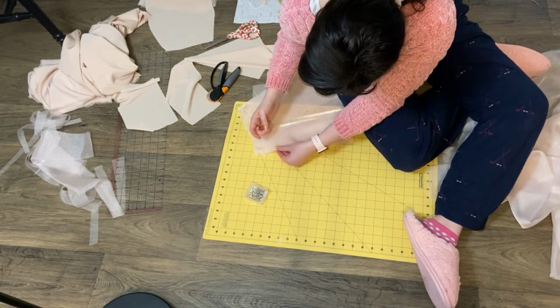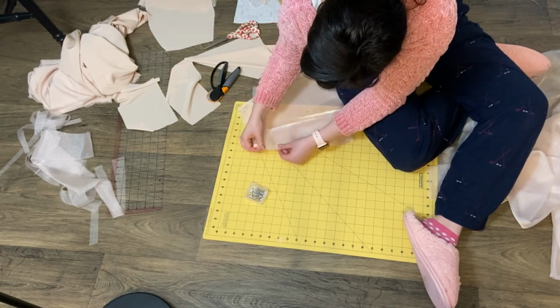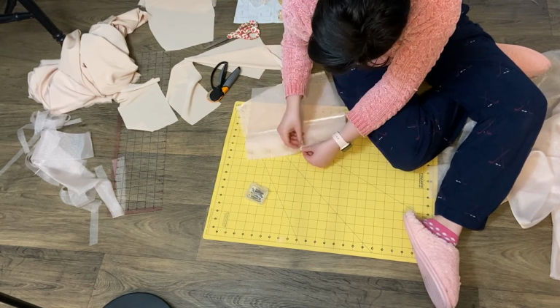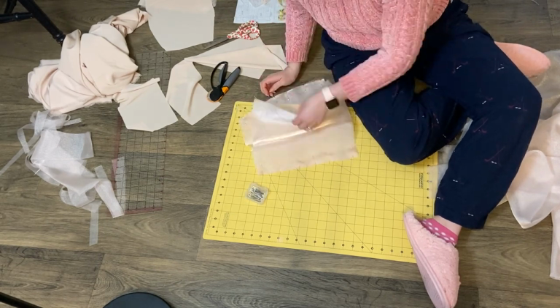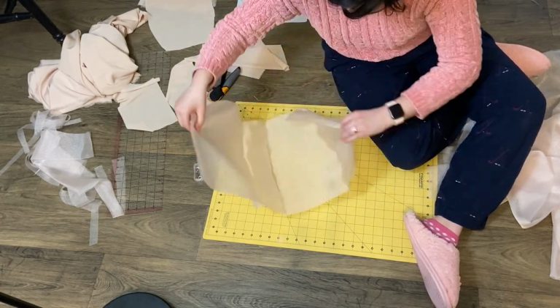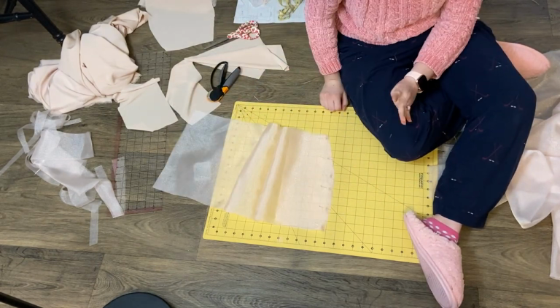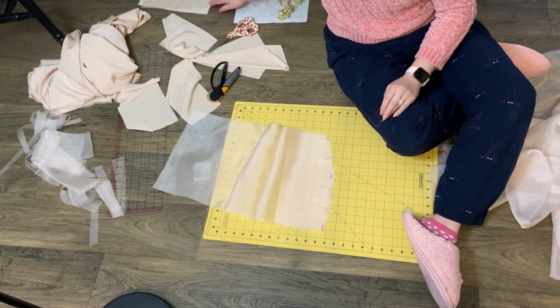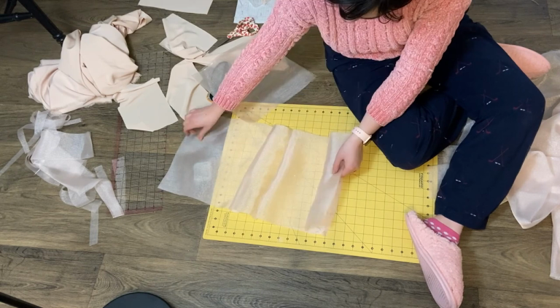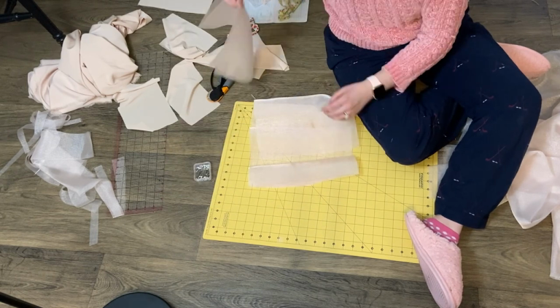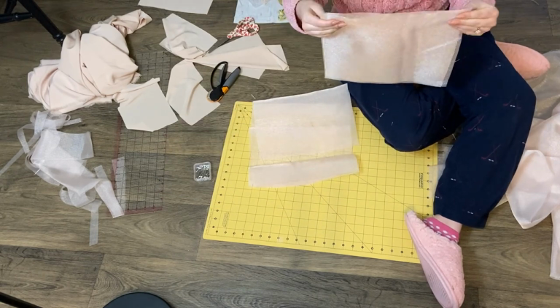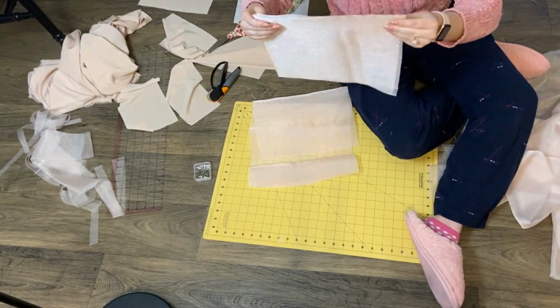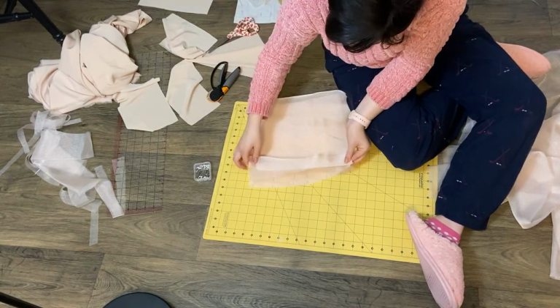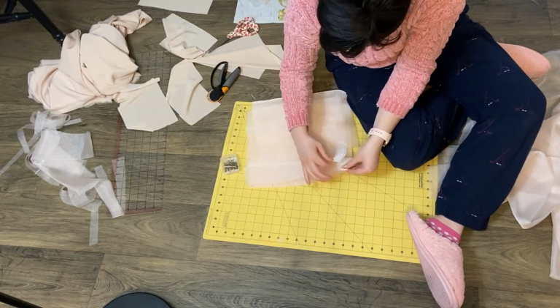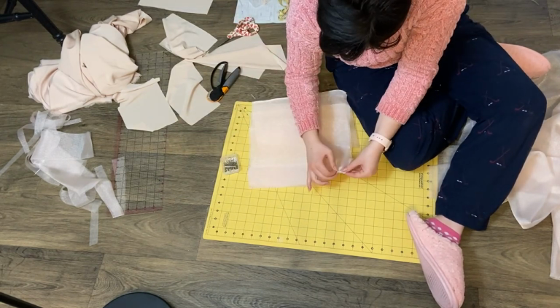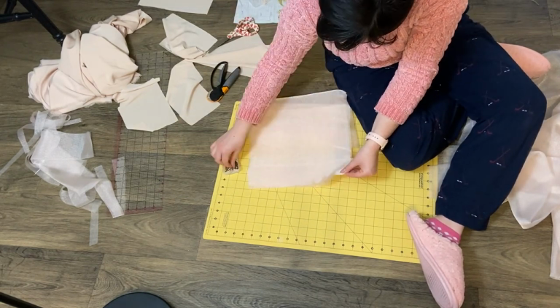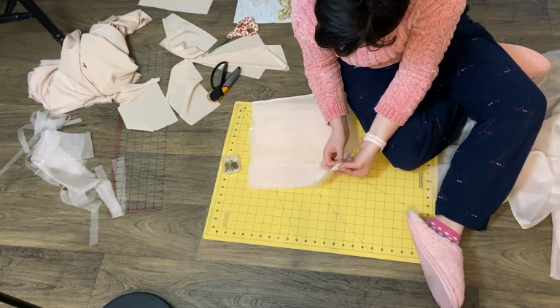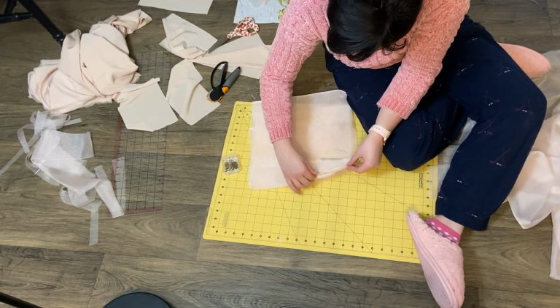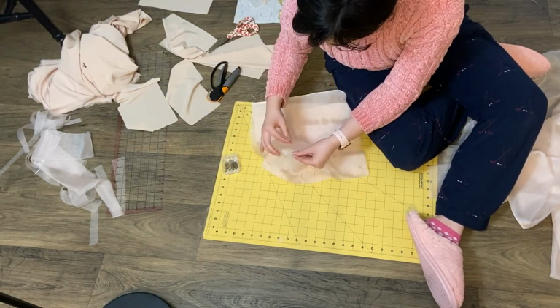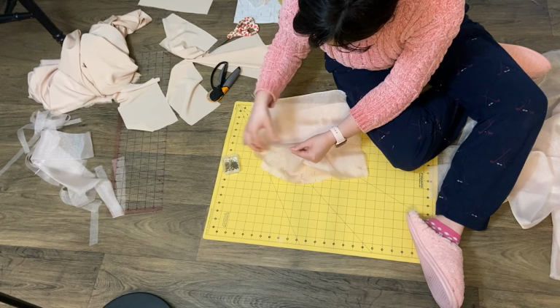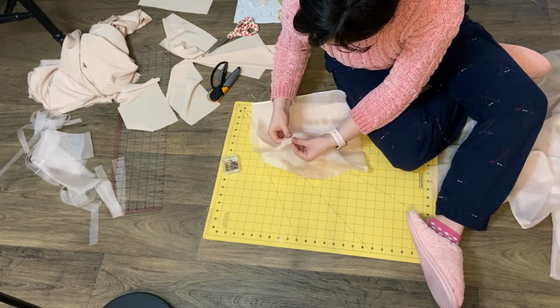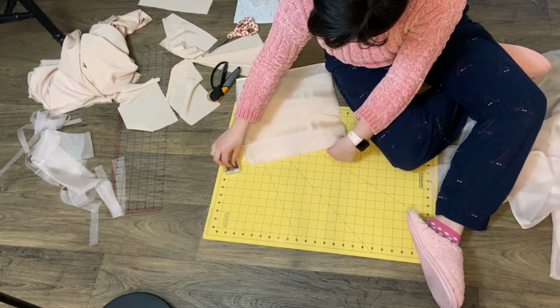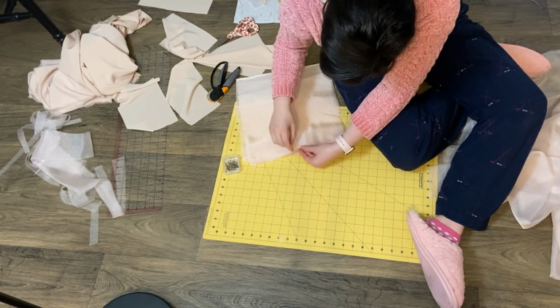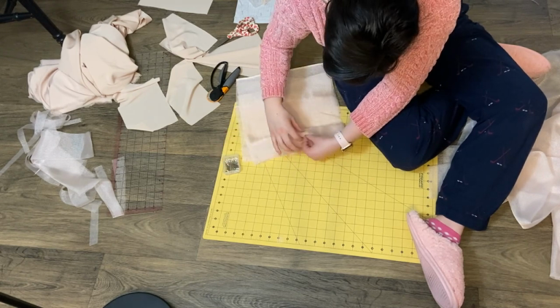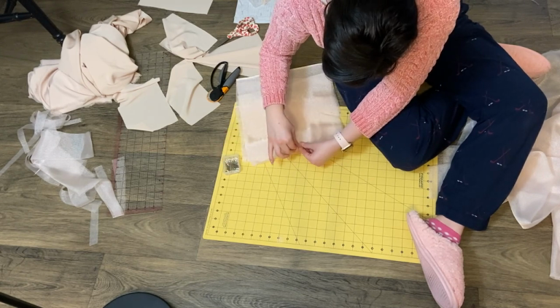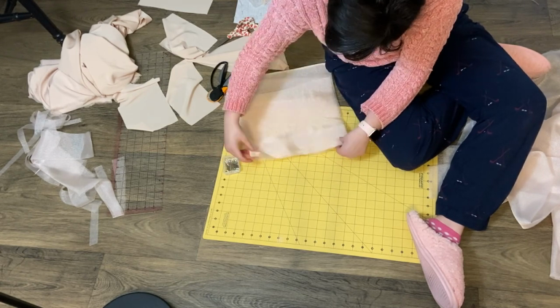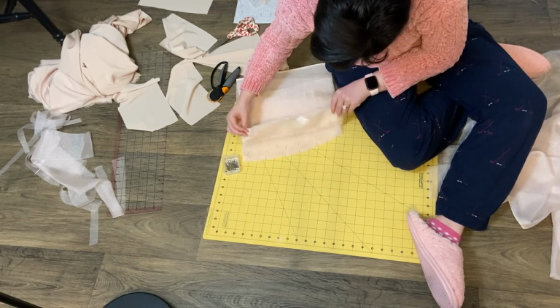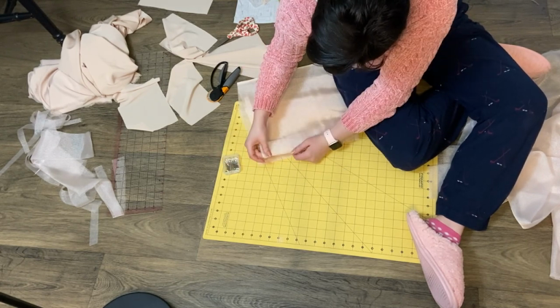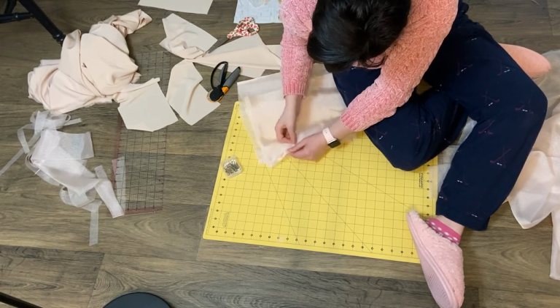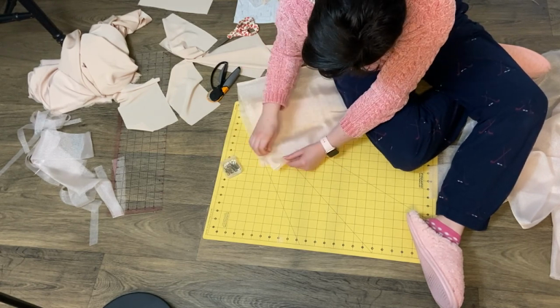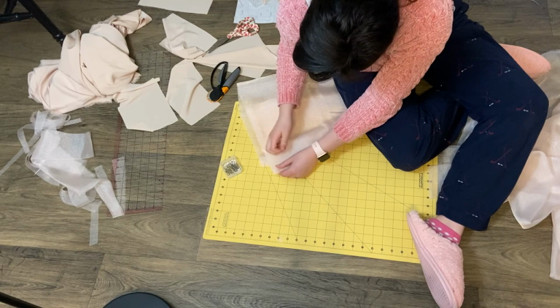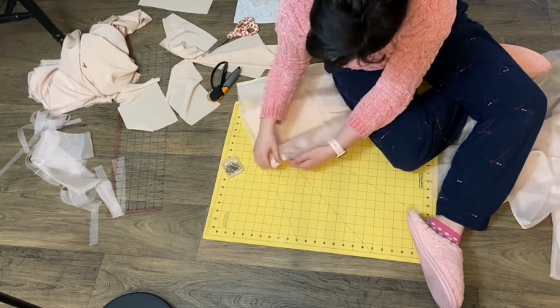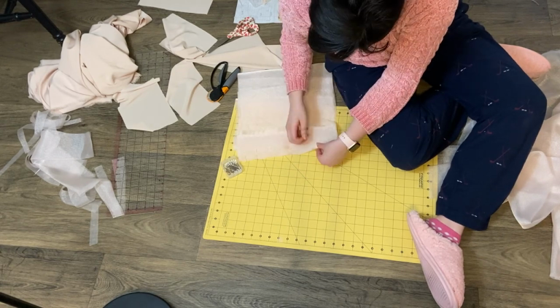Then I cut that strip into three sections or panels, and pinned them at a curve, and just held it up to my chest to see how it fit me.